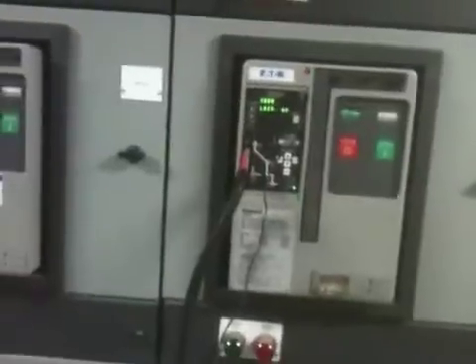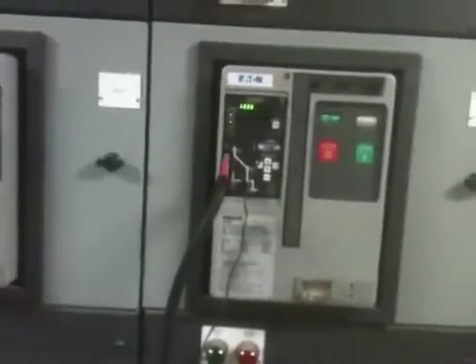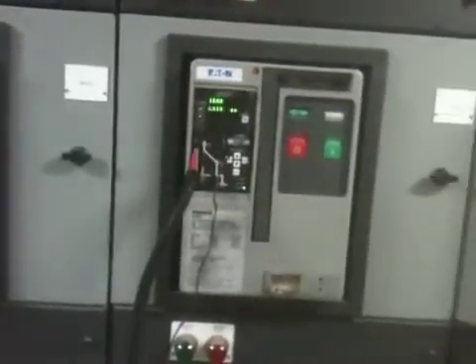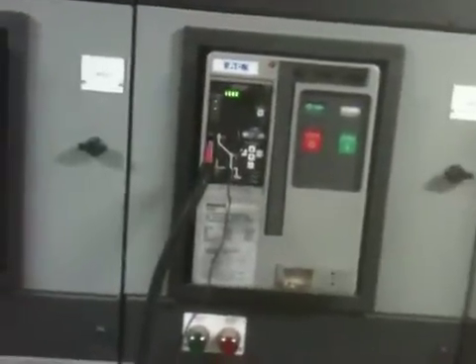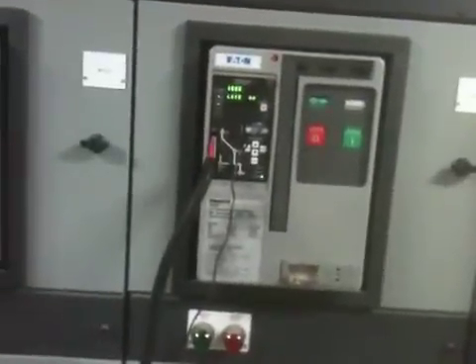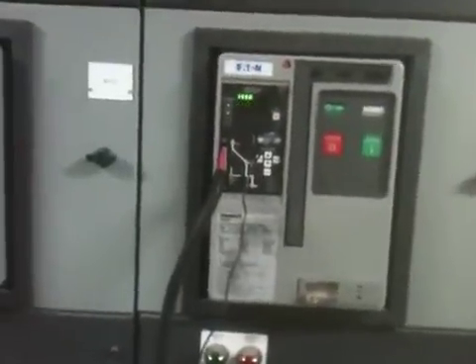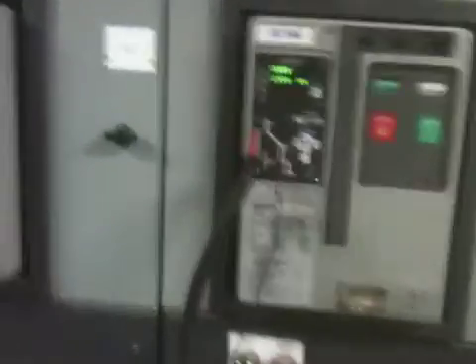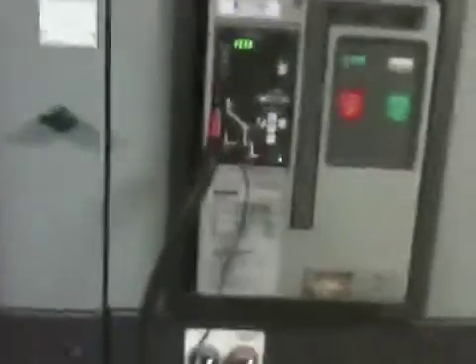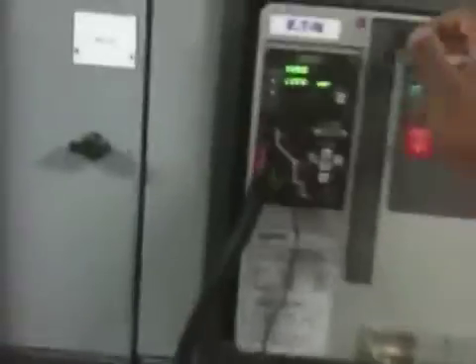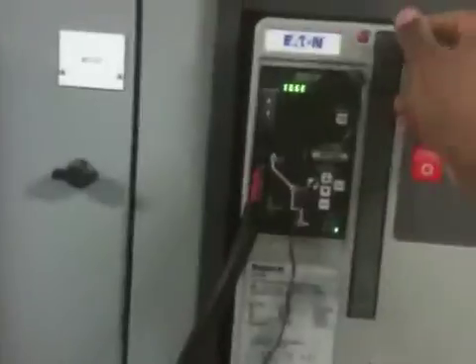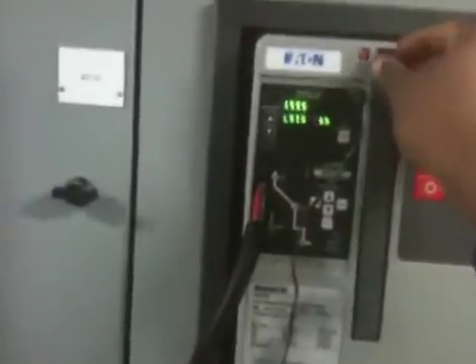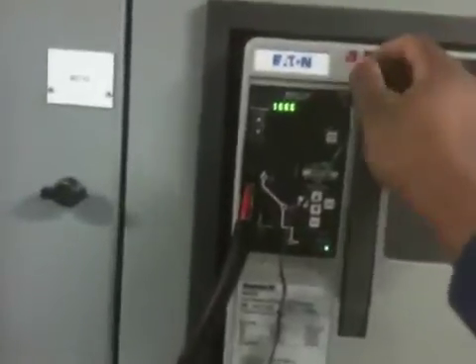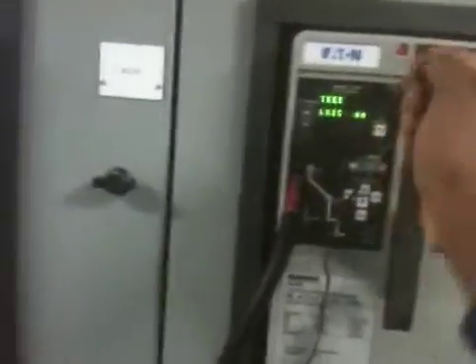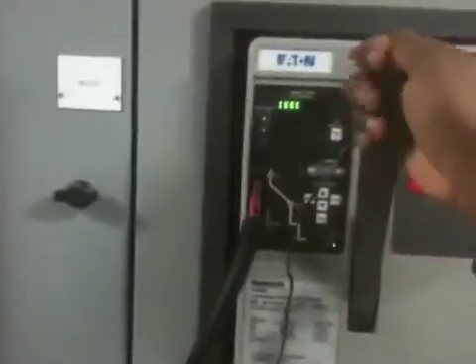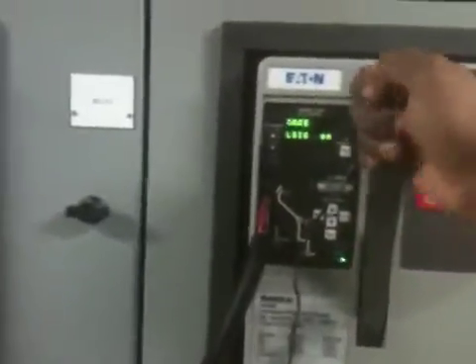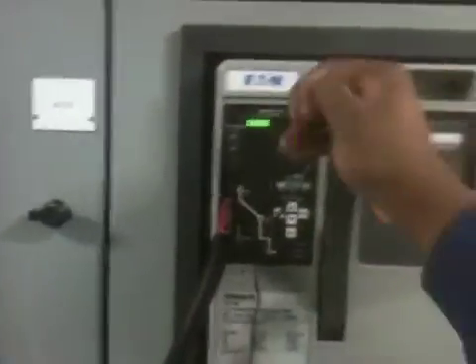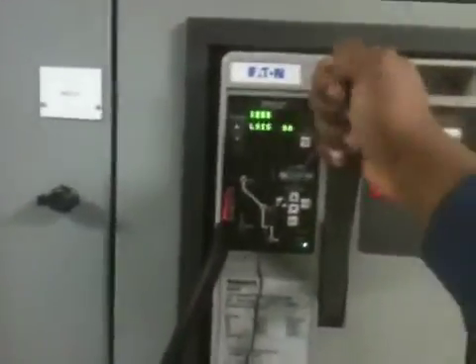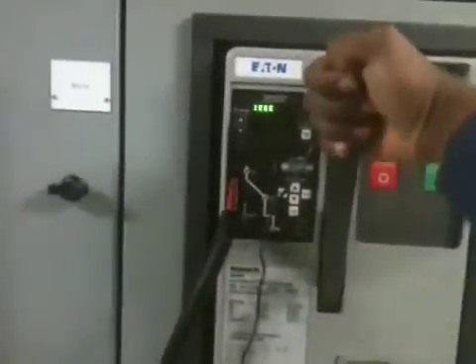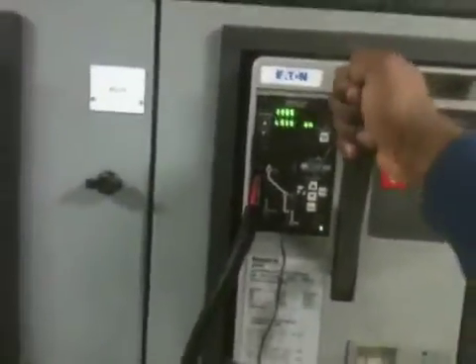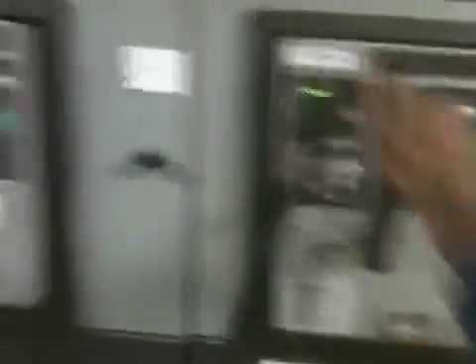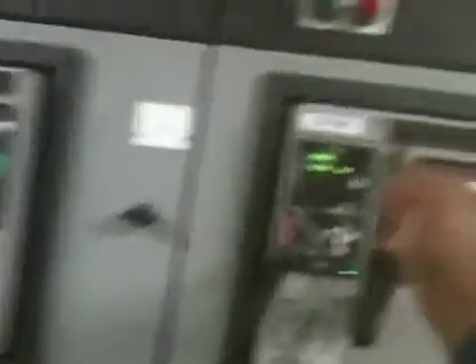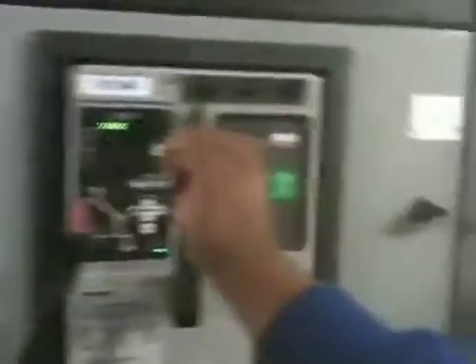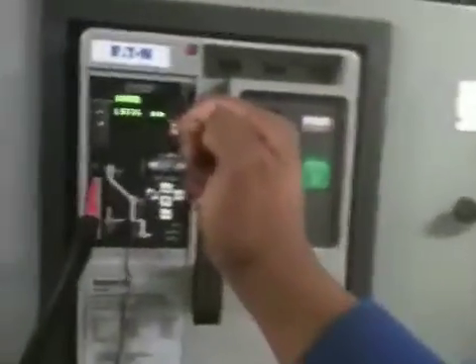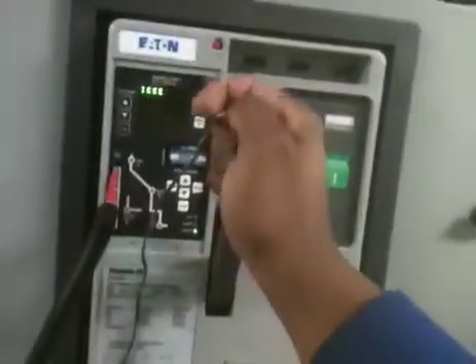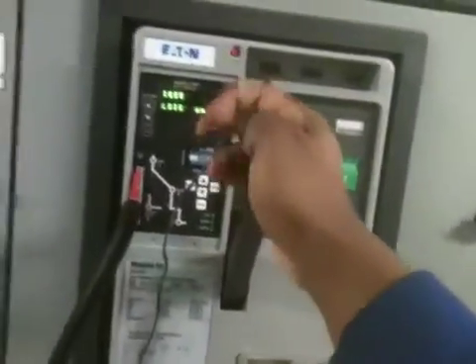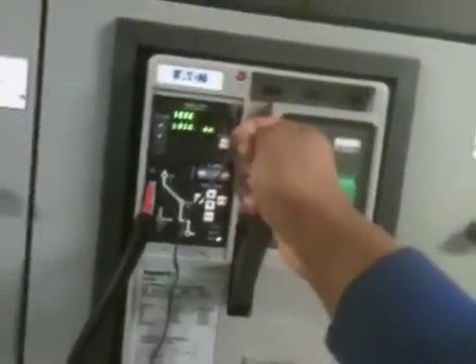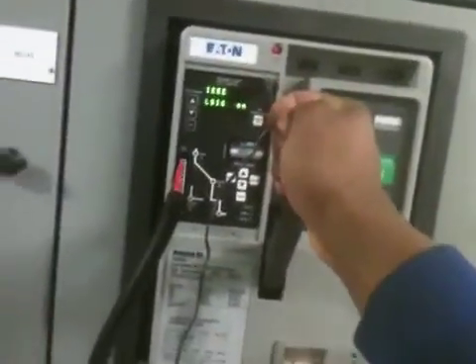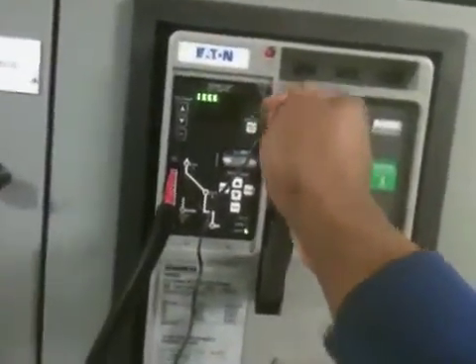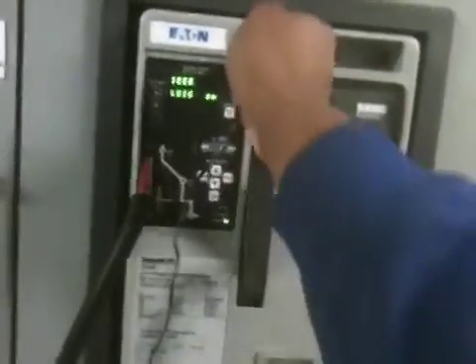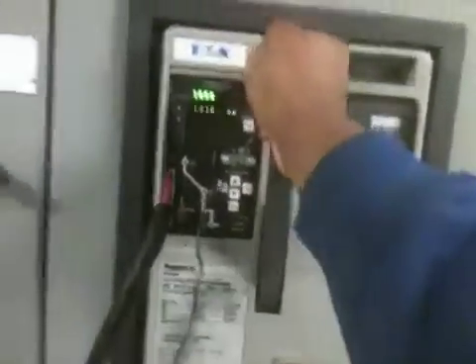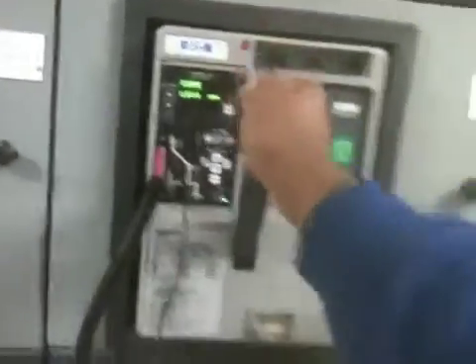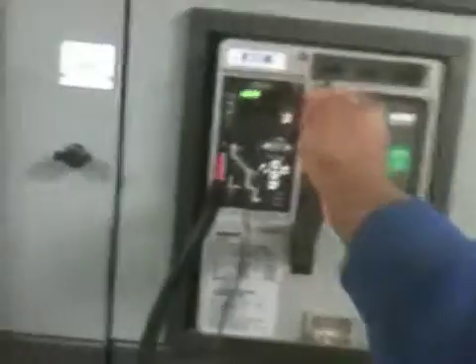This is me doing a secondary injection. I'm about to test the instantaneous trip function on the Eaton Magnum DS type MD-S608 low voltage AC power circuit breaker.